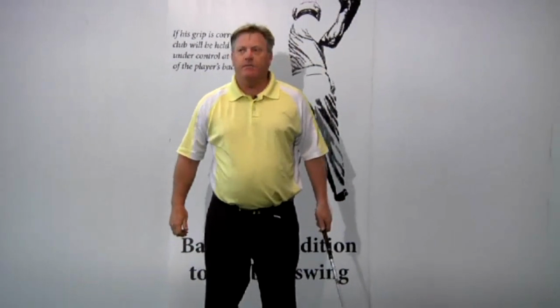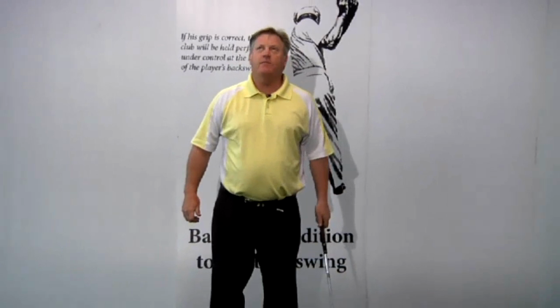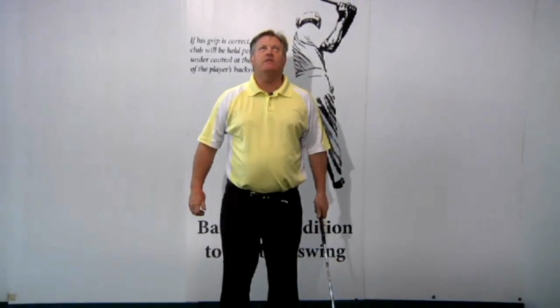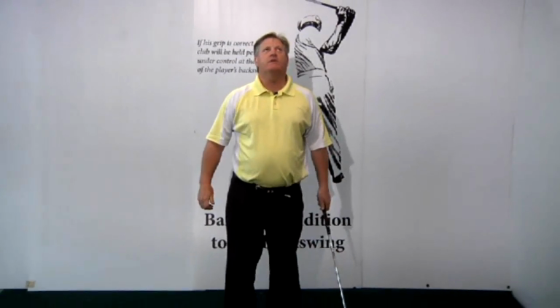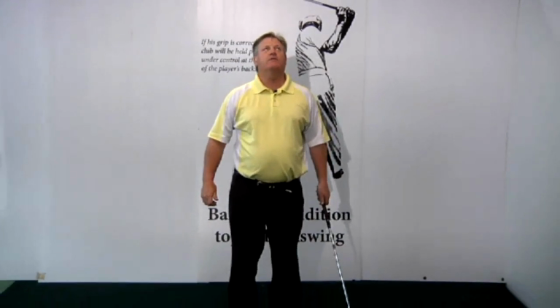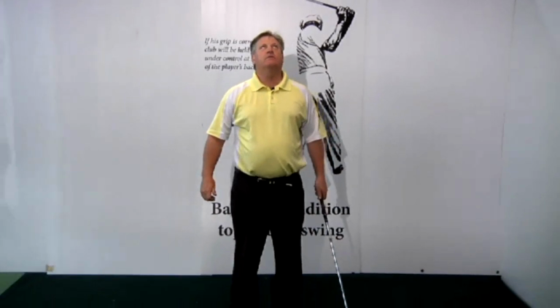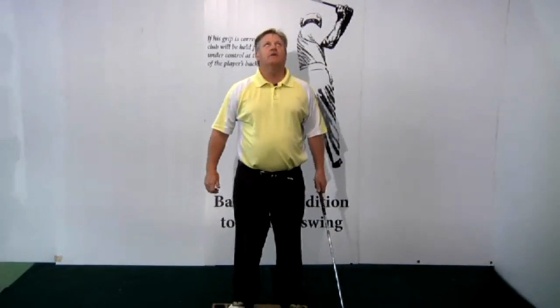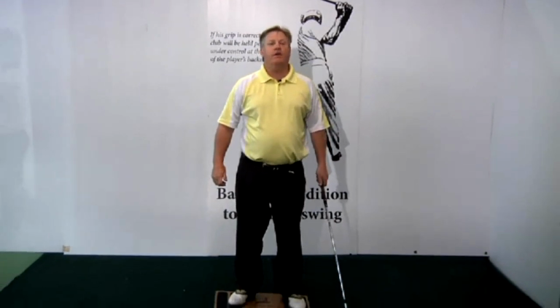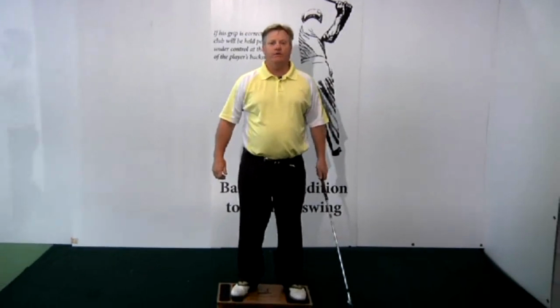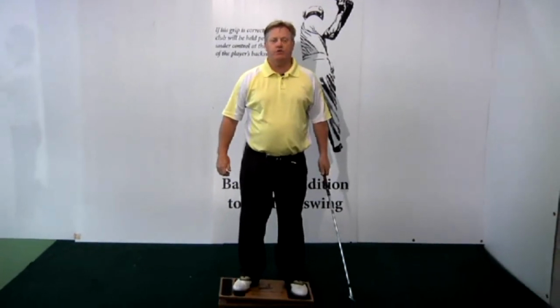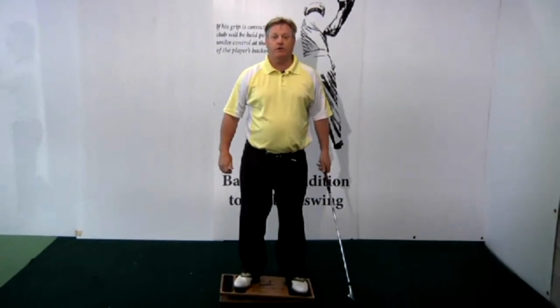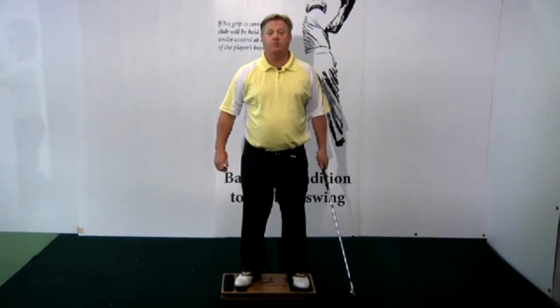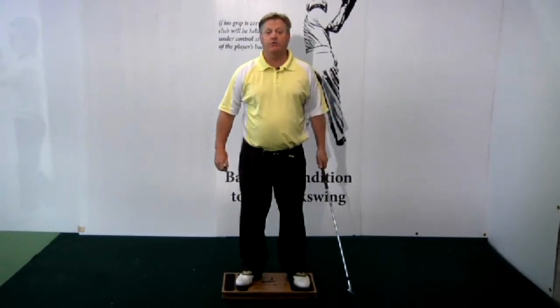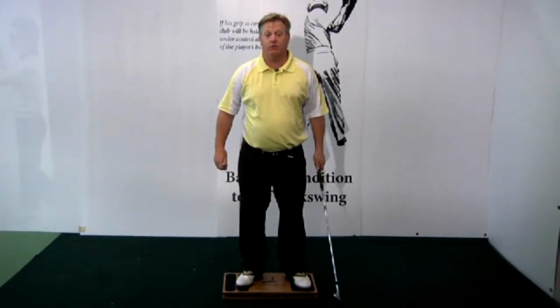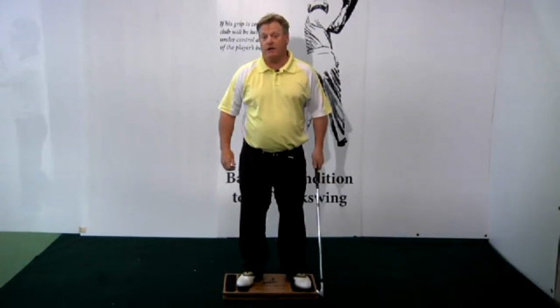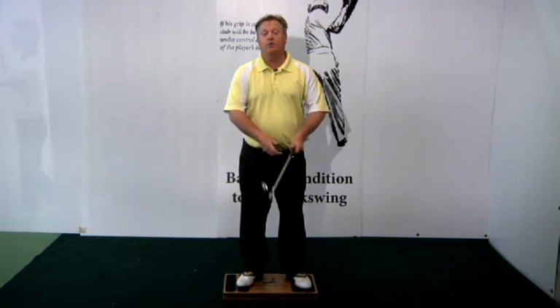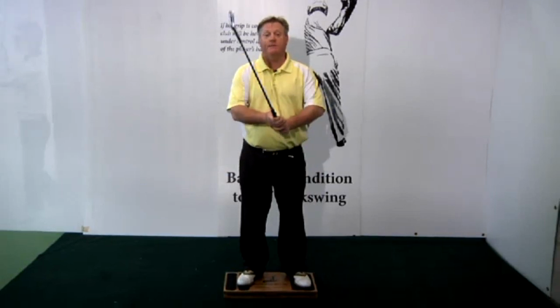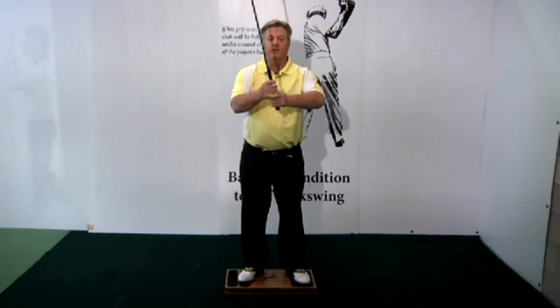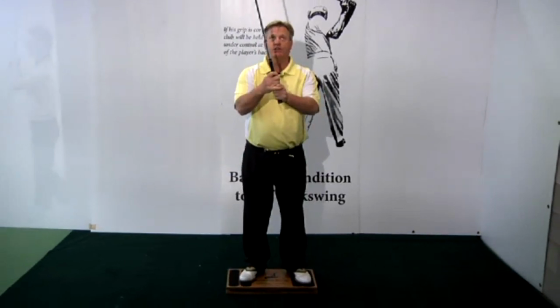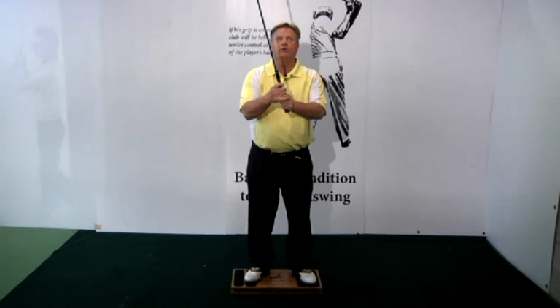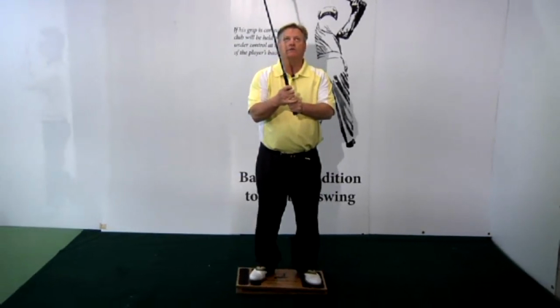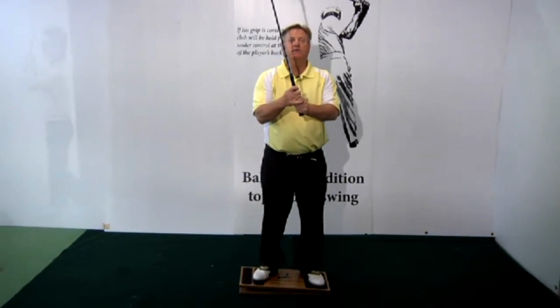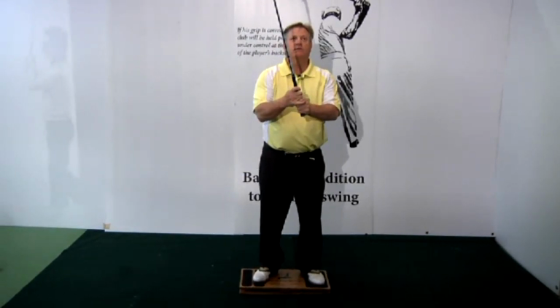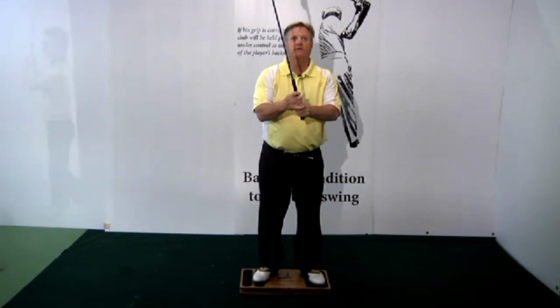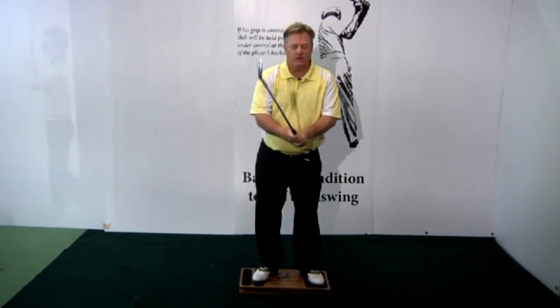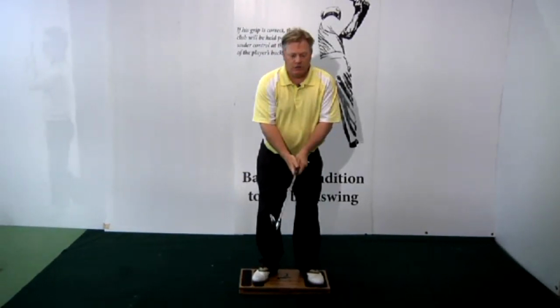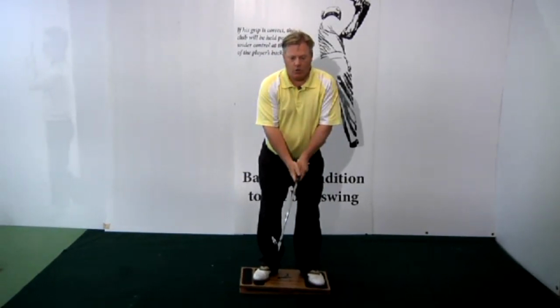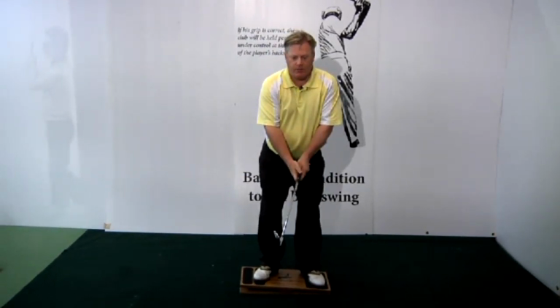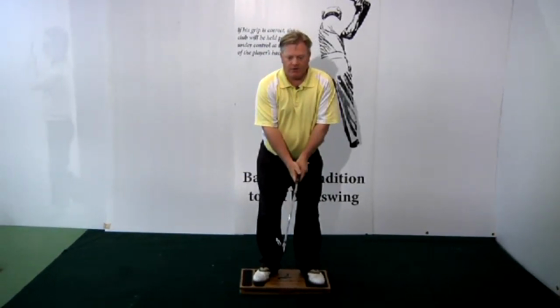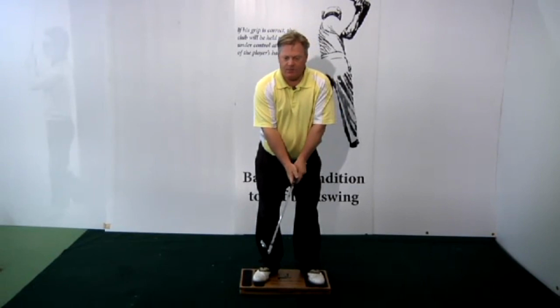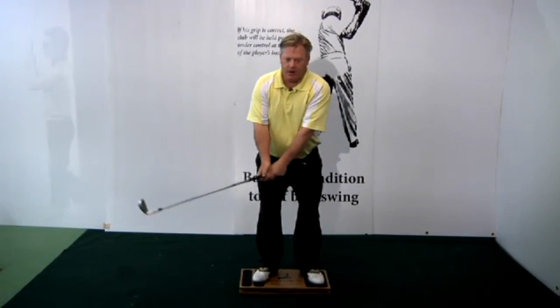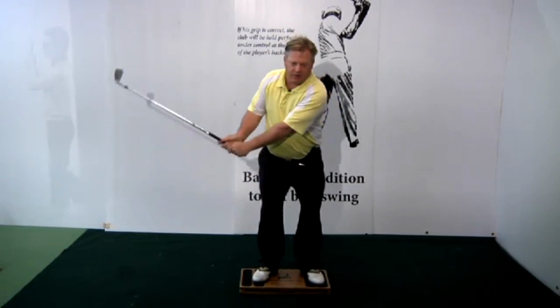The correct pivot will help, as I show with my weight shift monitor here. I made this because I wanted to know if I was doing what I was supposed to be doing — right or wrong. I didn't want to waste my time. I wanted to know. So when I practice, I had people practicing with it.